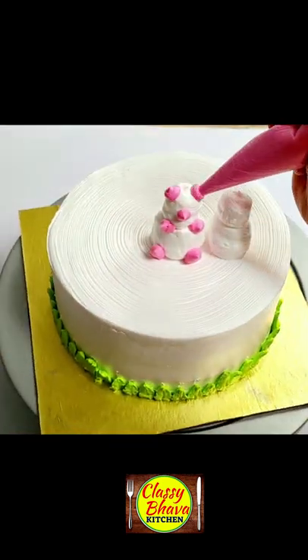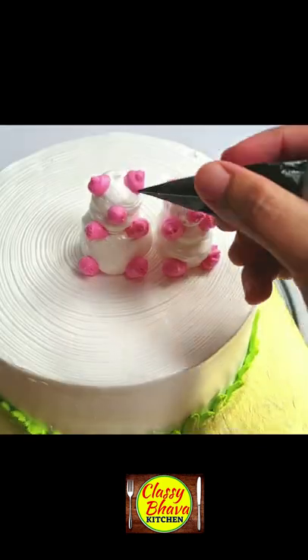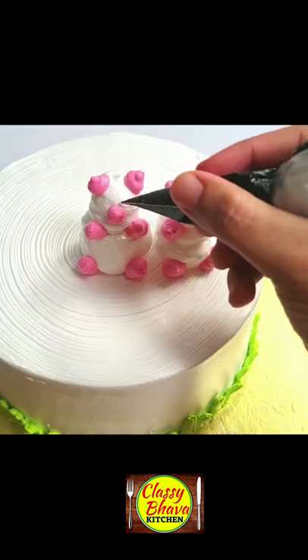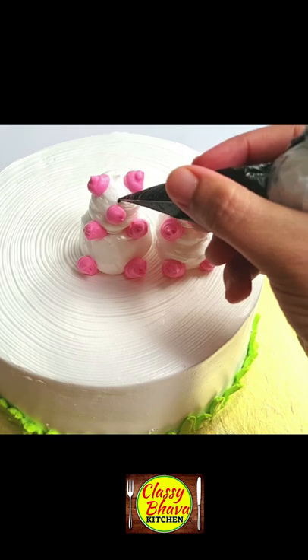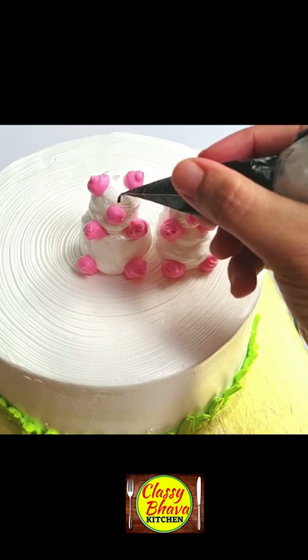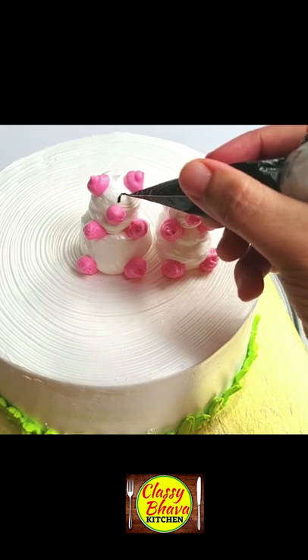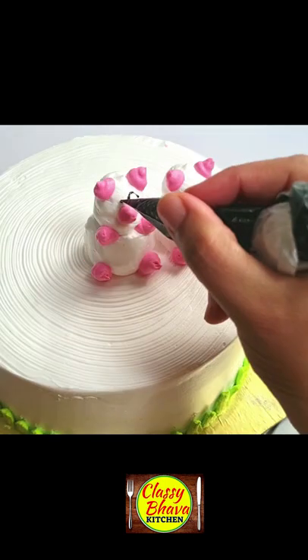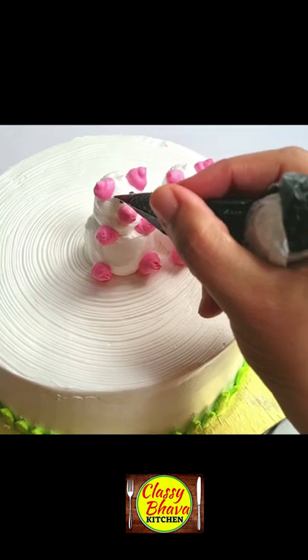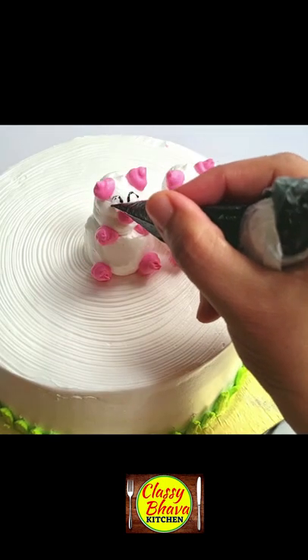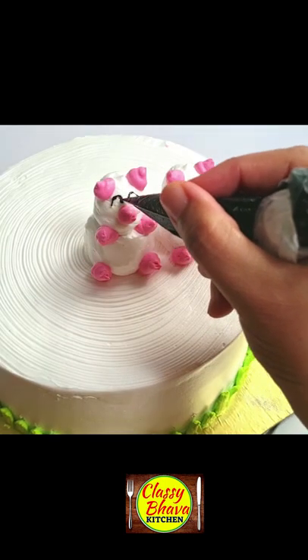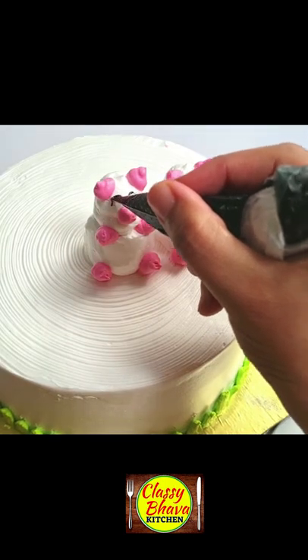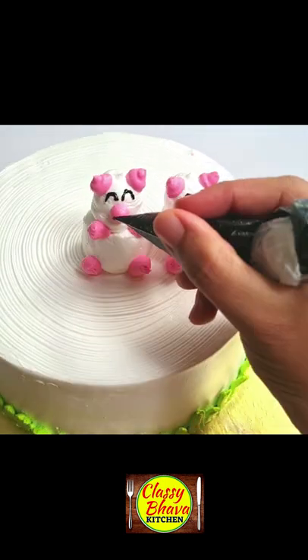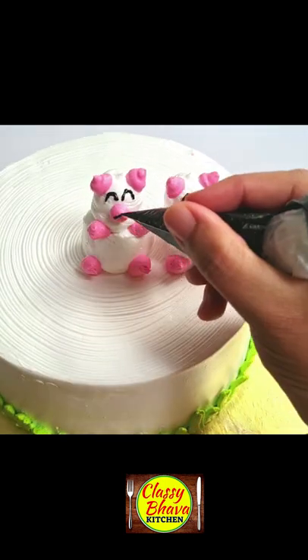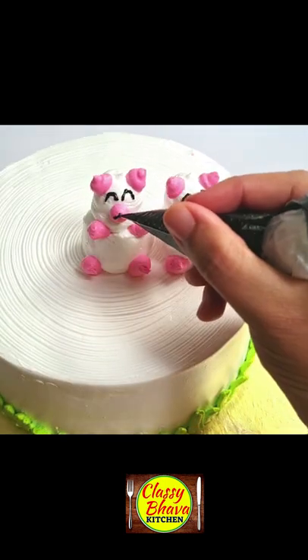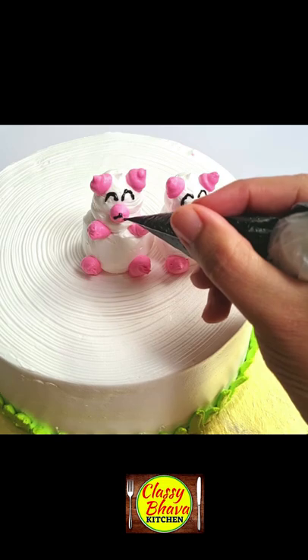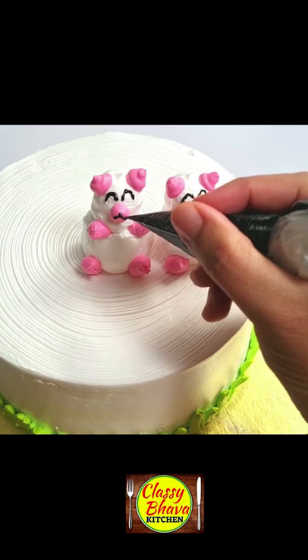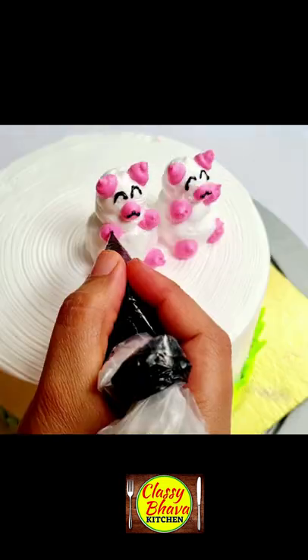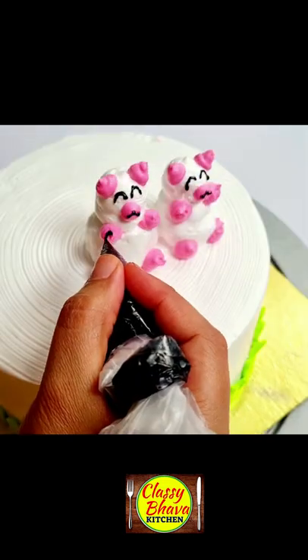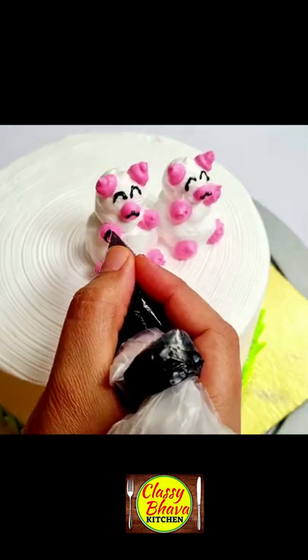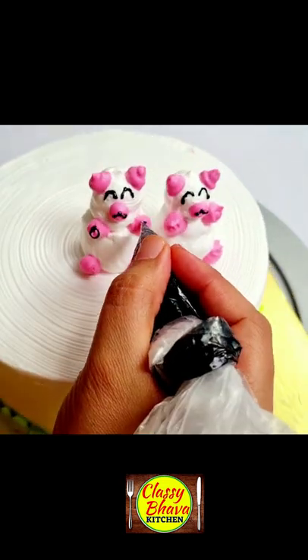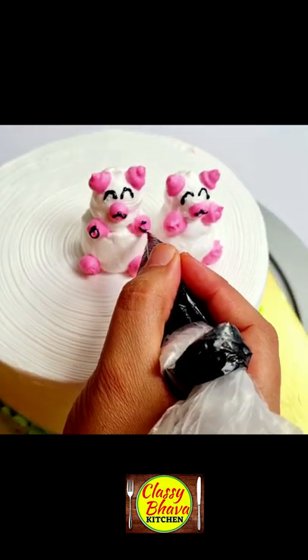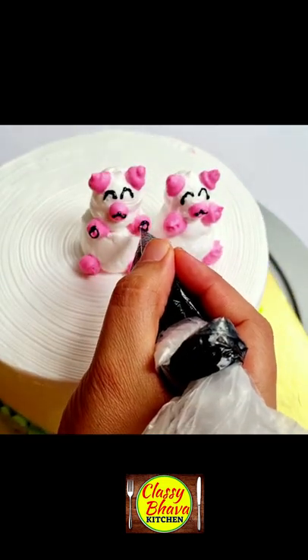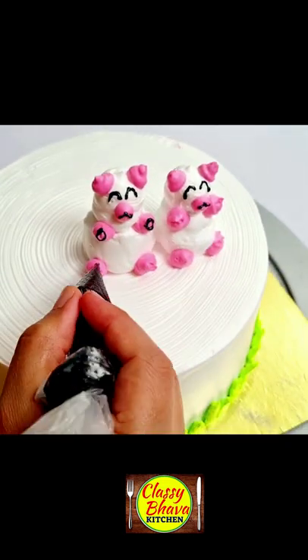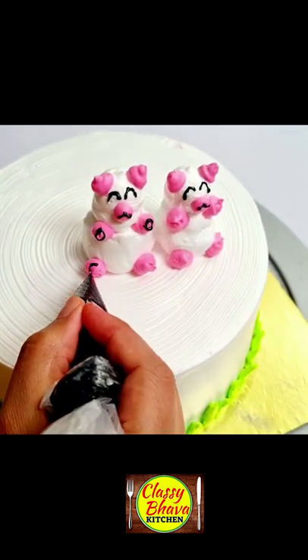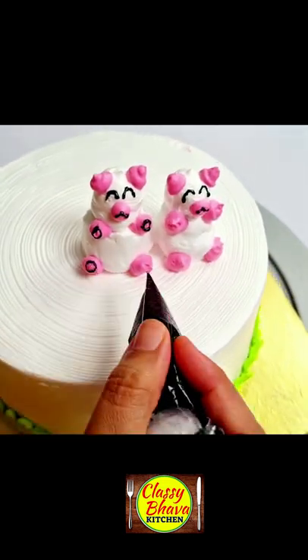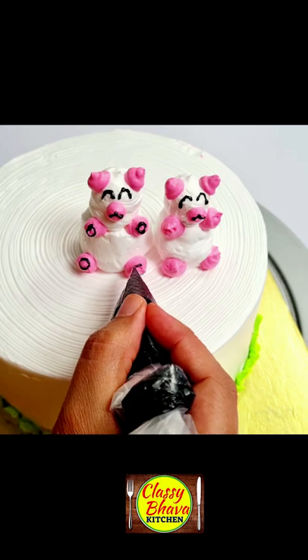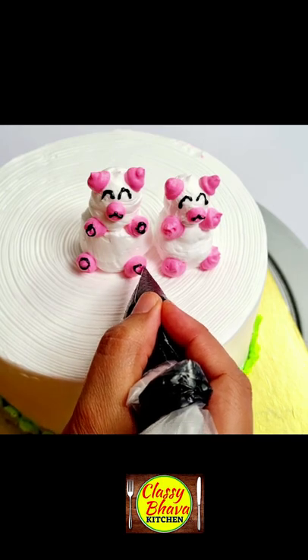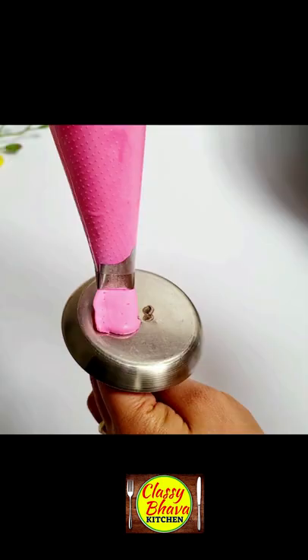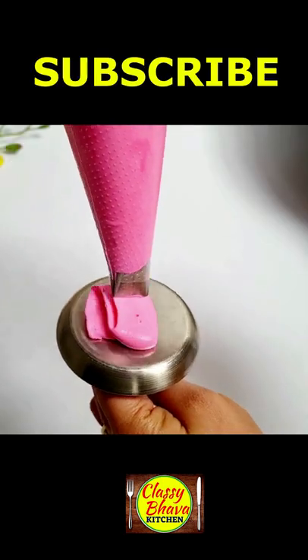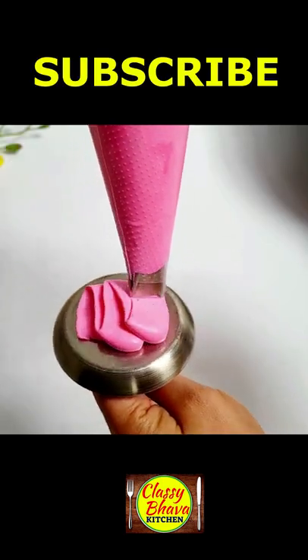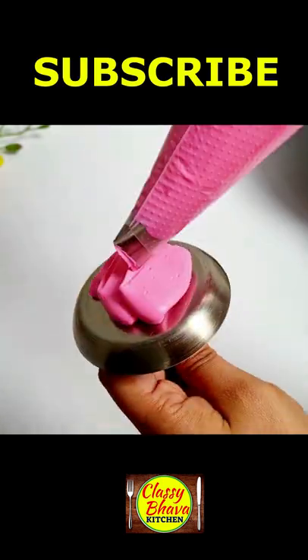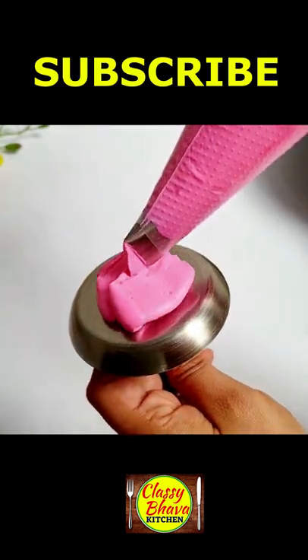Then I have a pink cream on the other side, and I have made the Teddies' feet, hands, nose, and ears. Then I have a black cream with eyes, nose, hands, and ears again. And I have made two teddies on the cake.